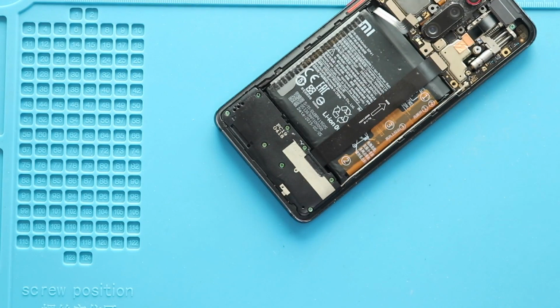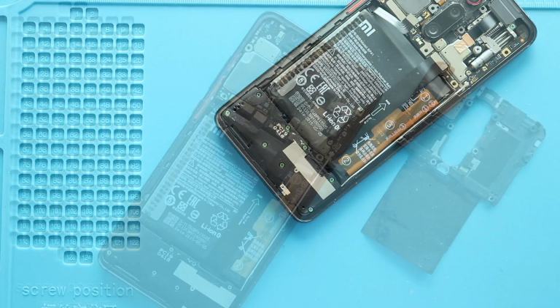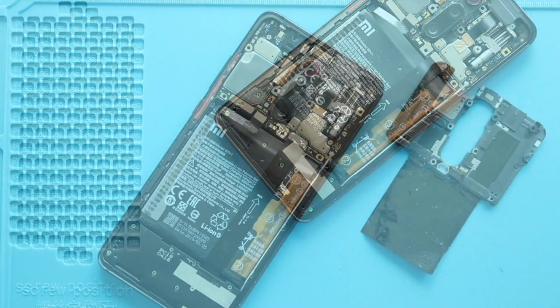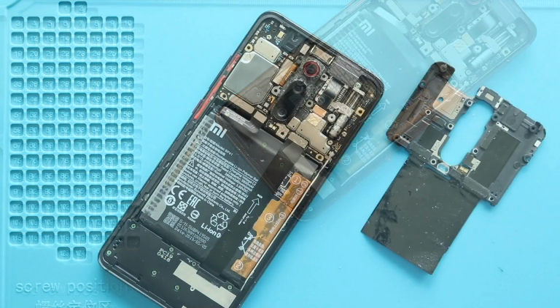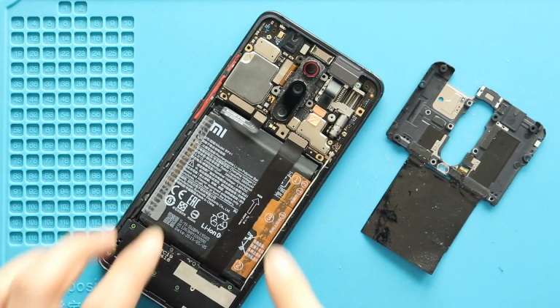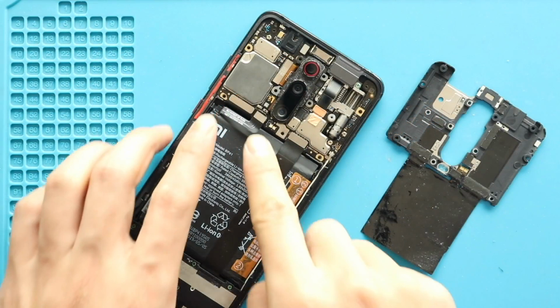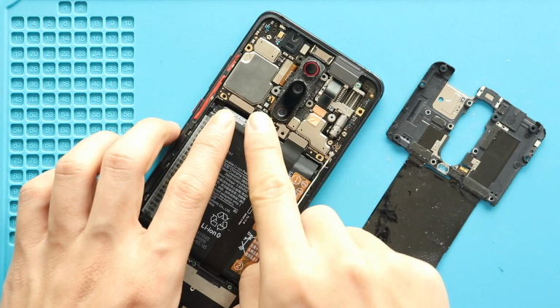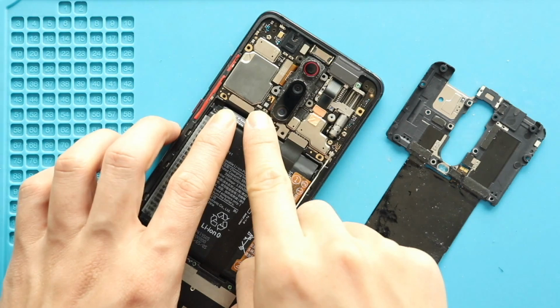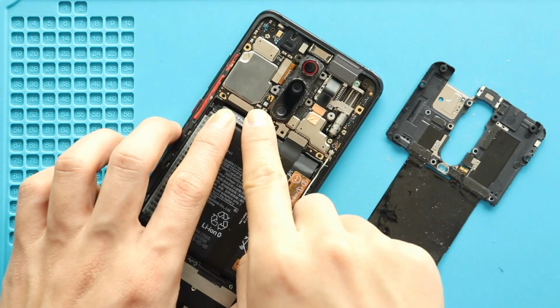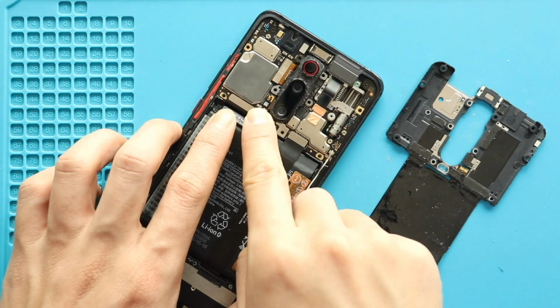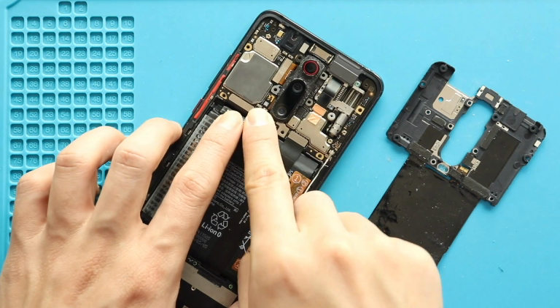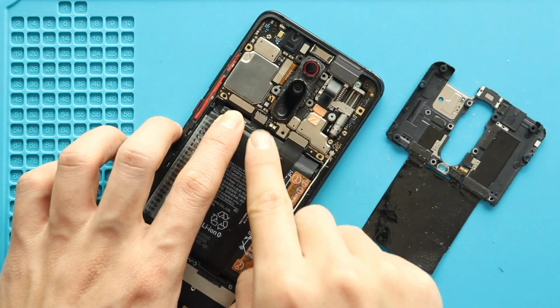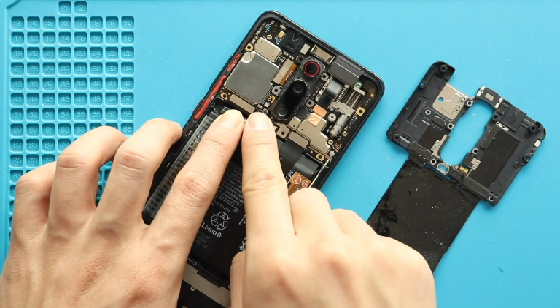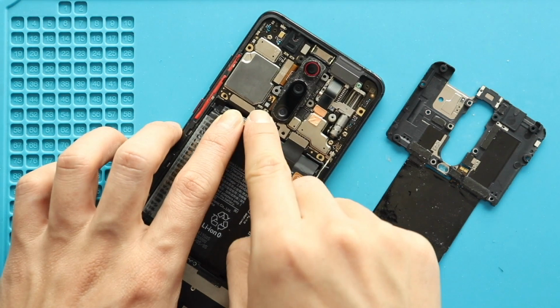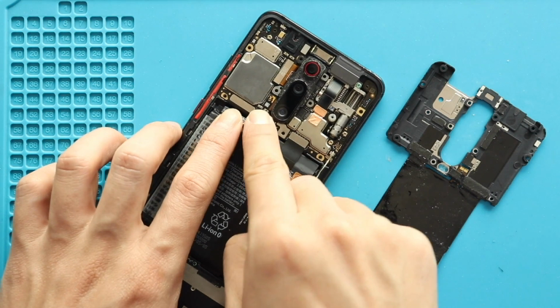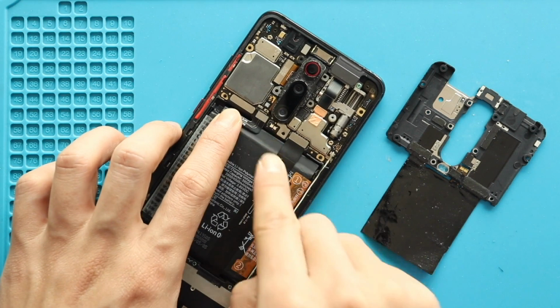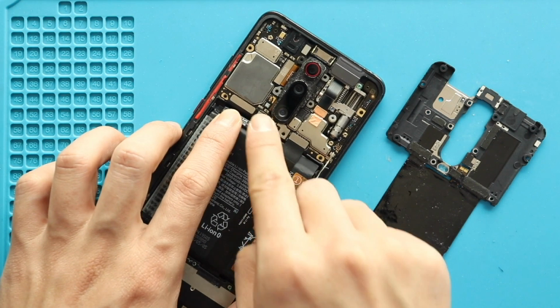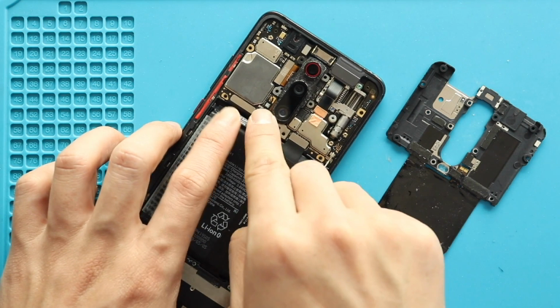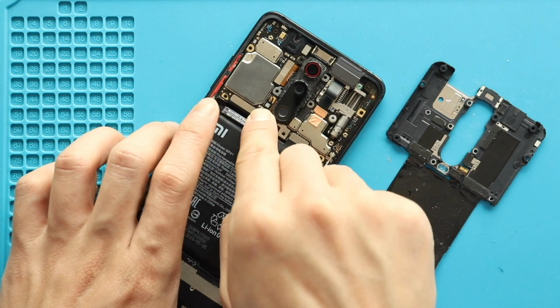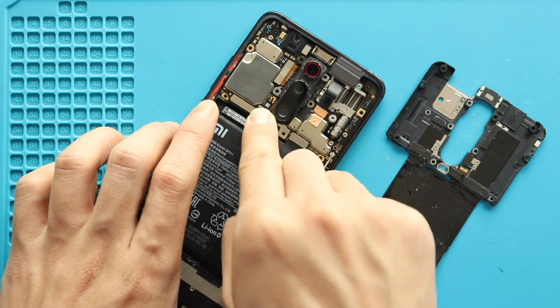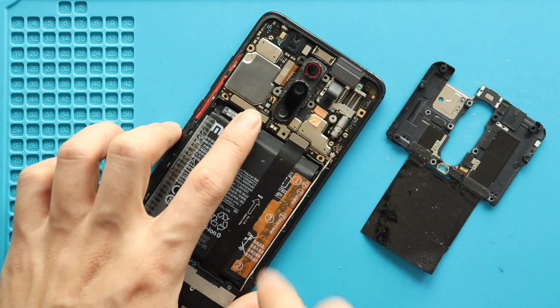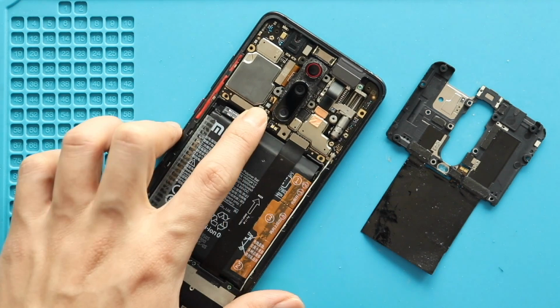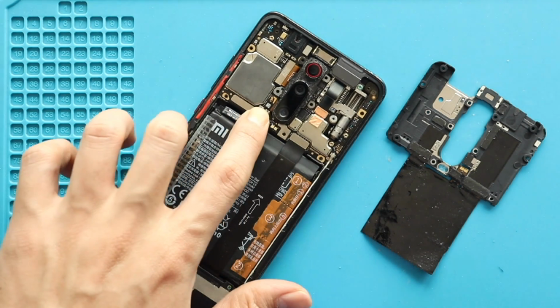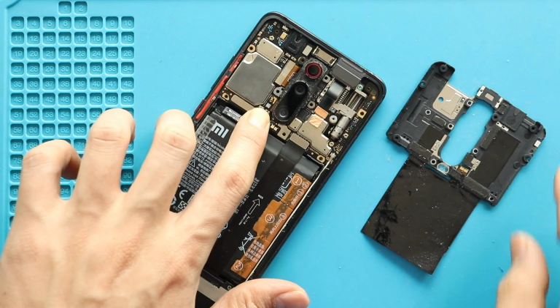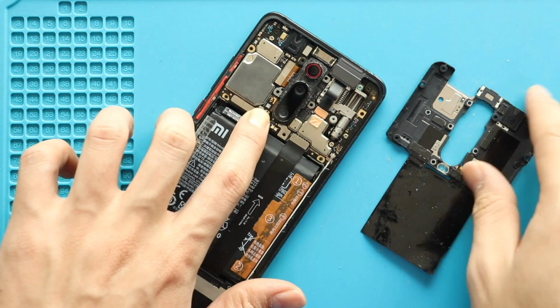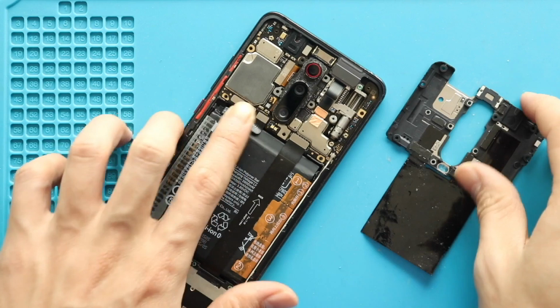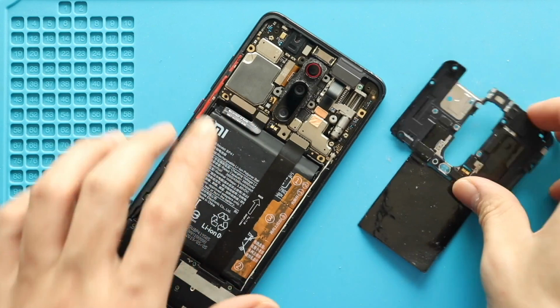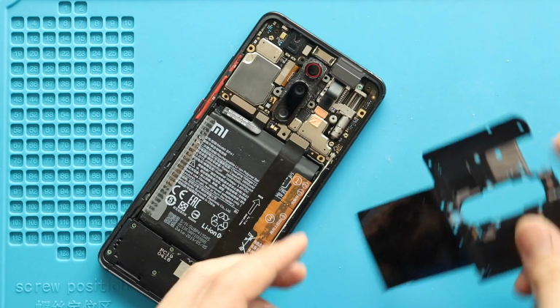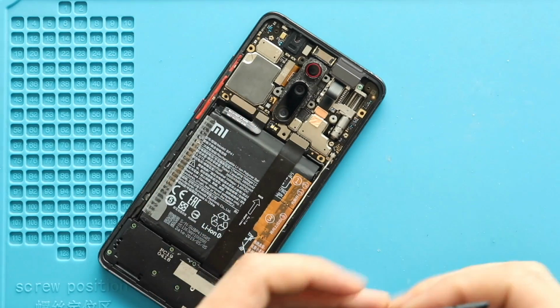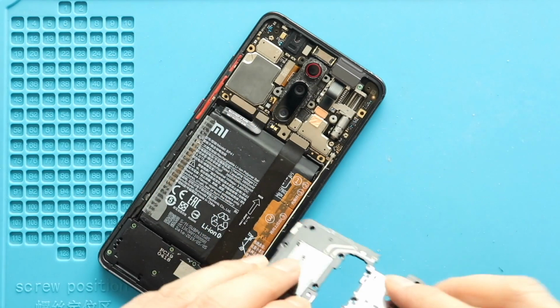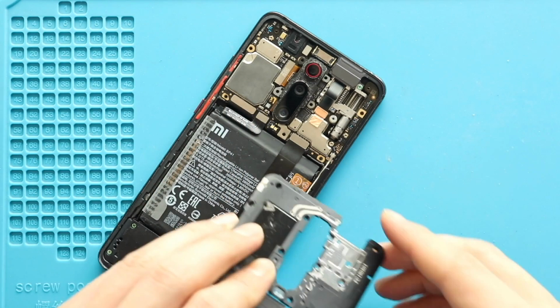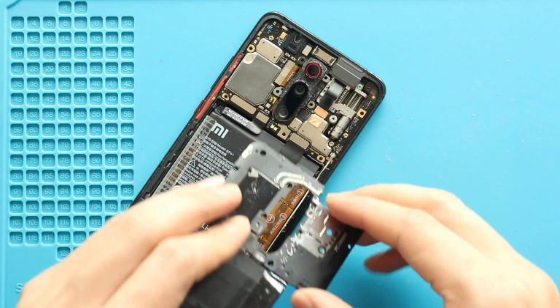Next, secure the battery connector. Then secure the board frame by adding 12 screws.